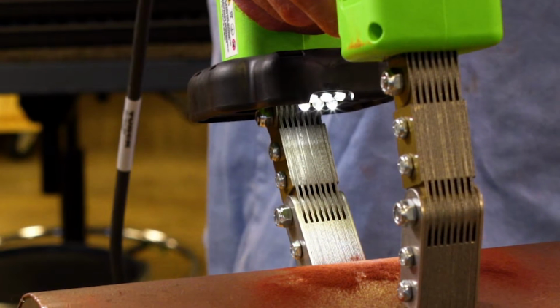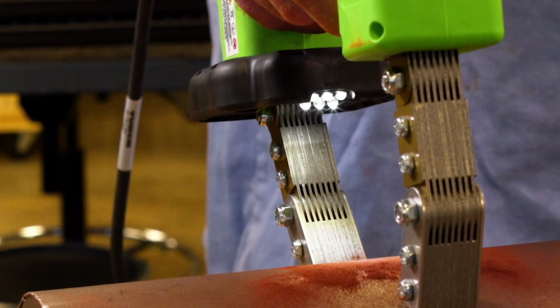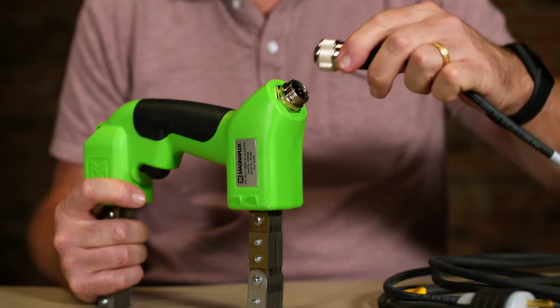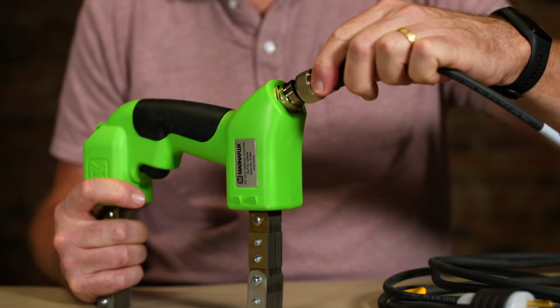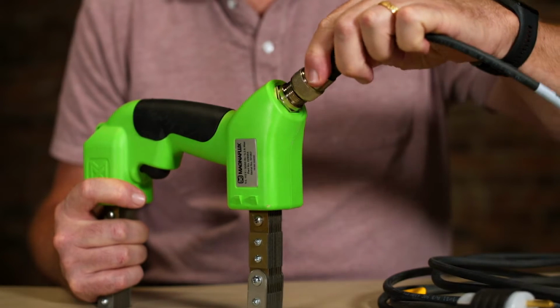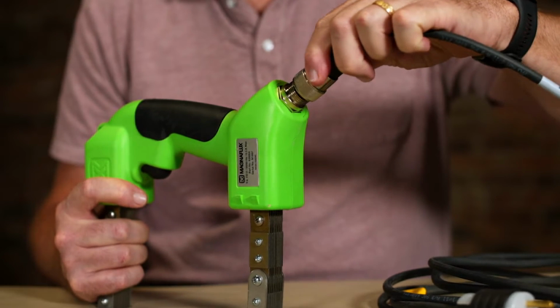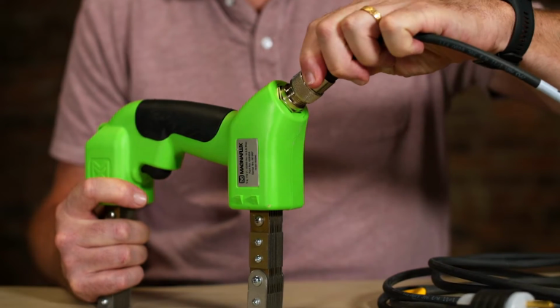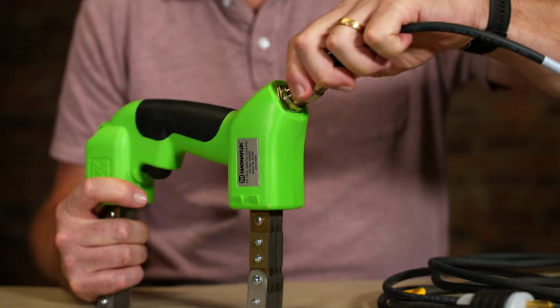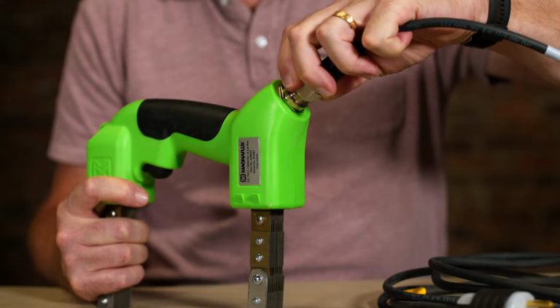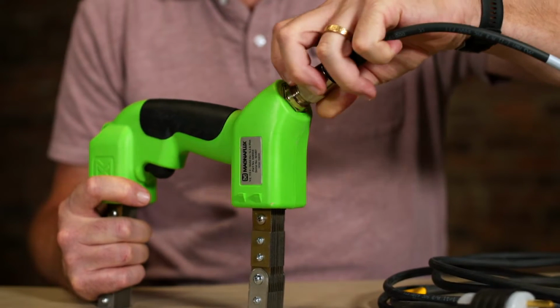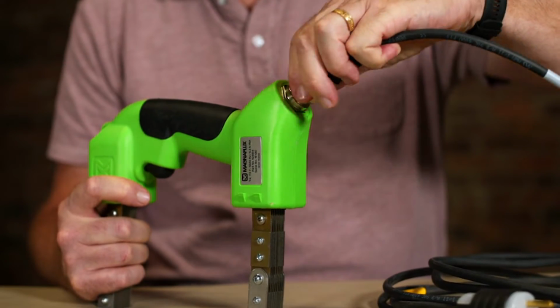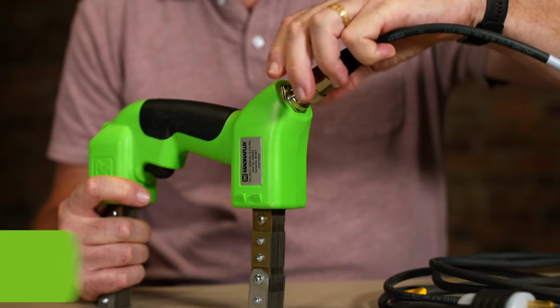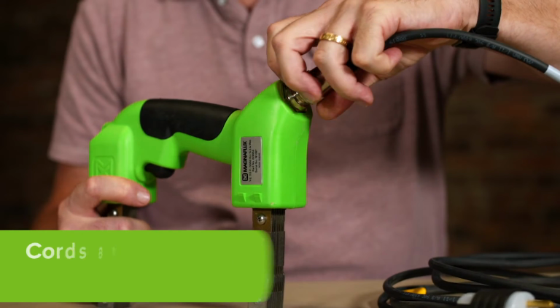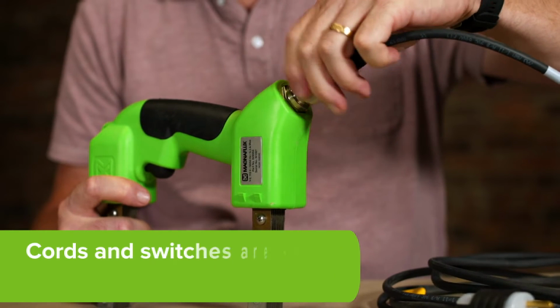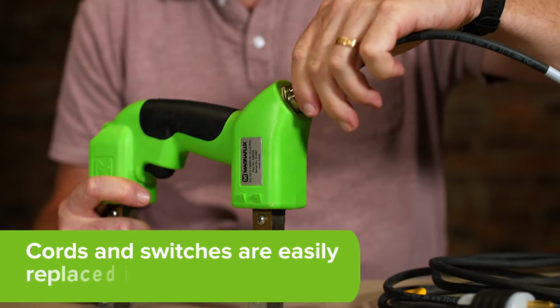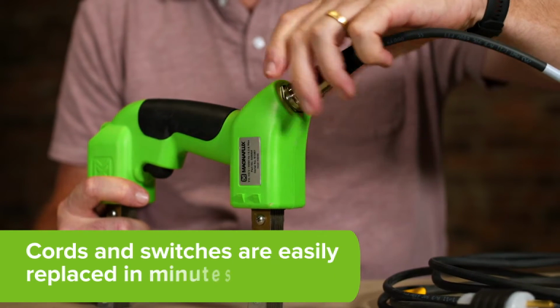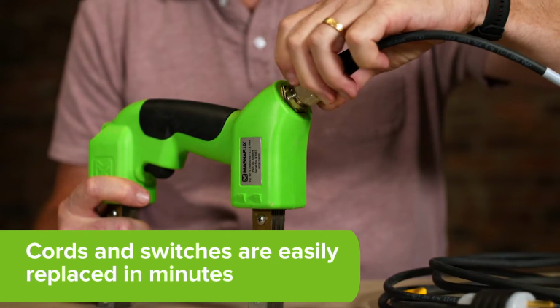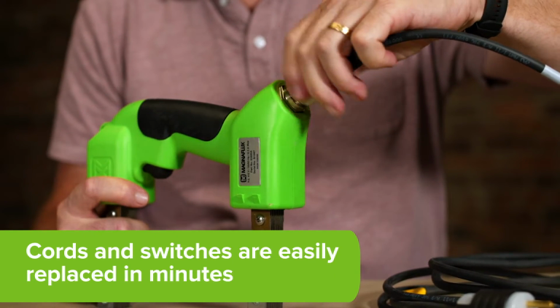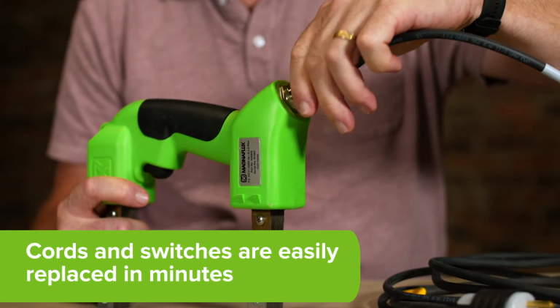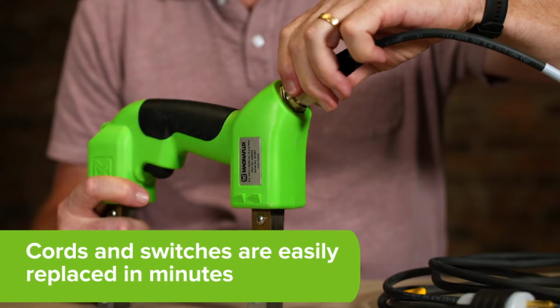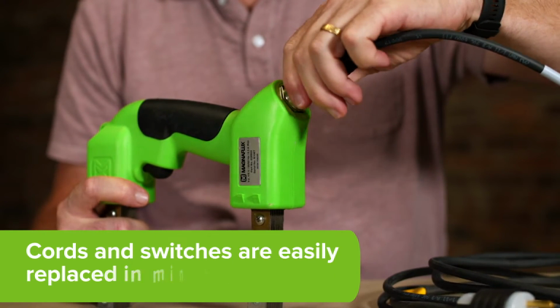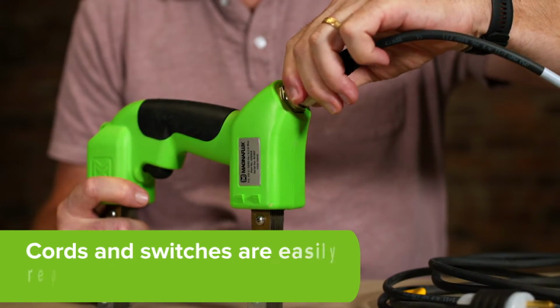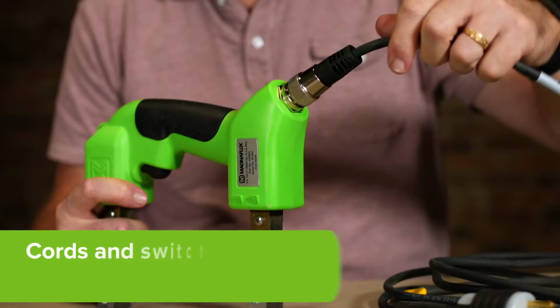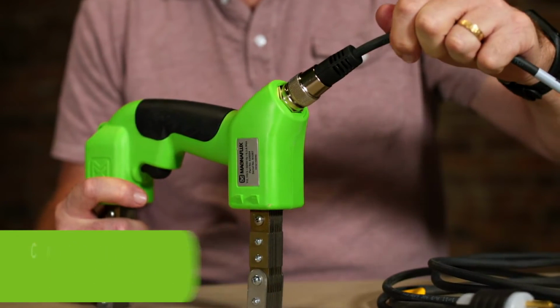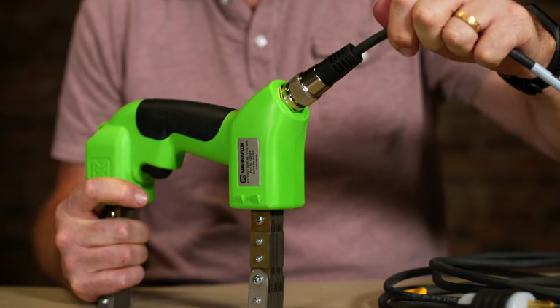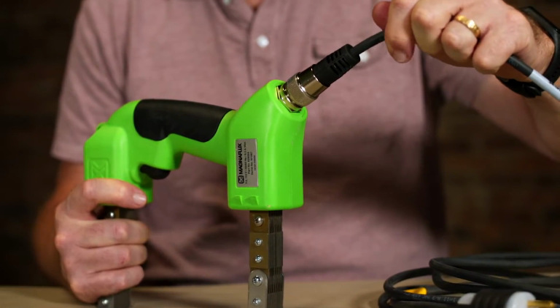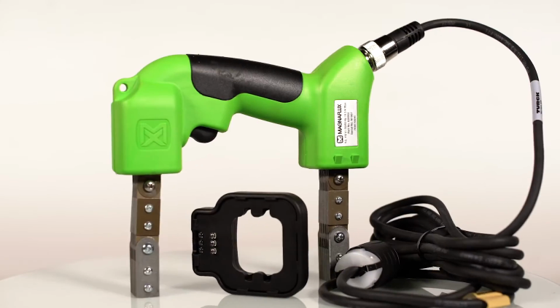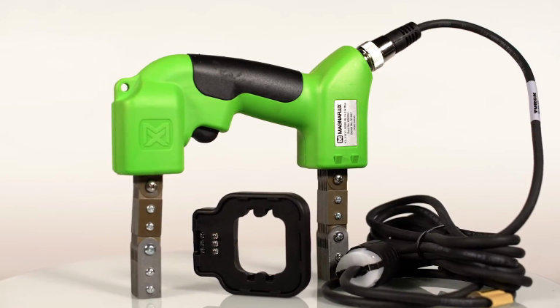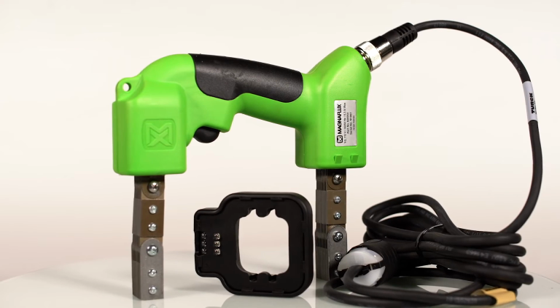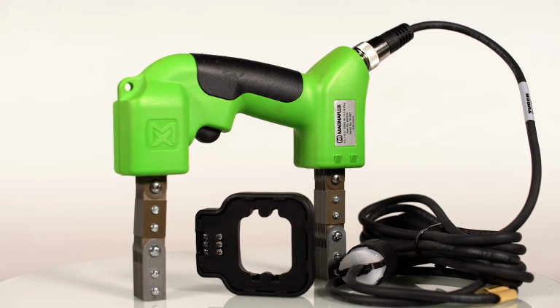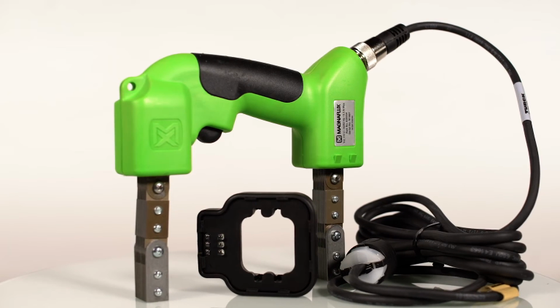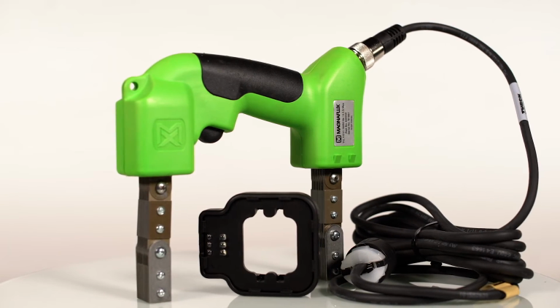Don't let accidental damage interrupt the job. Cords and switches are easily replaced in minutes at the job site. The Y2 yoke.